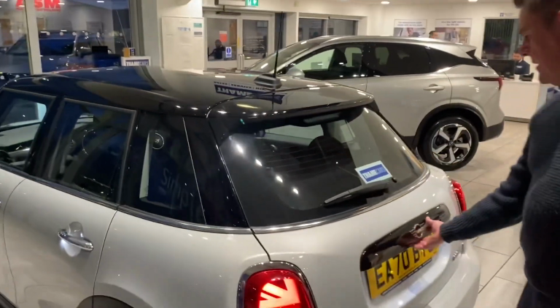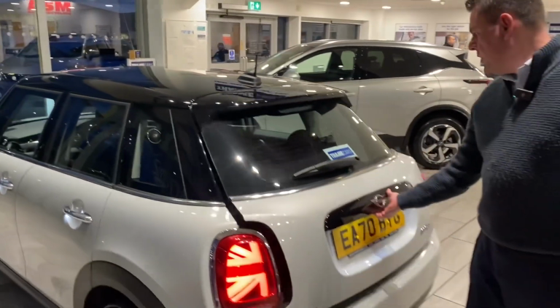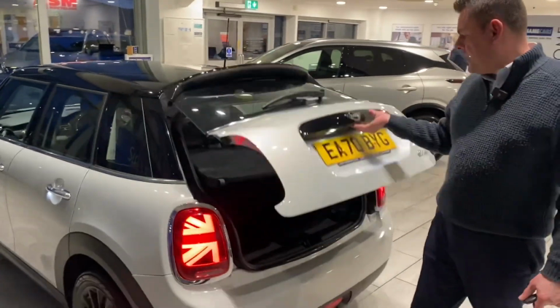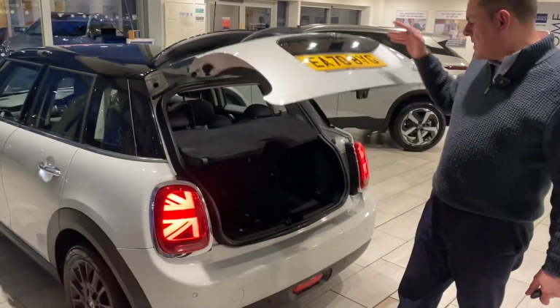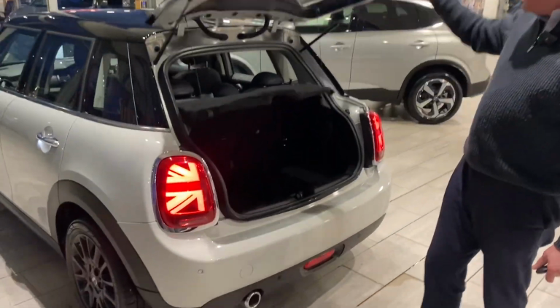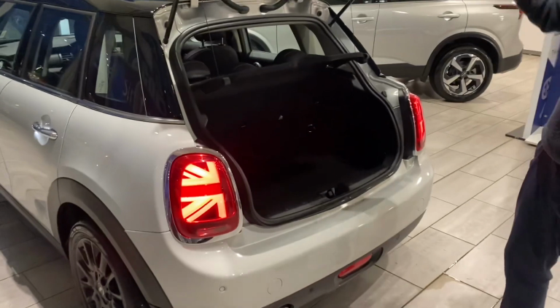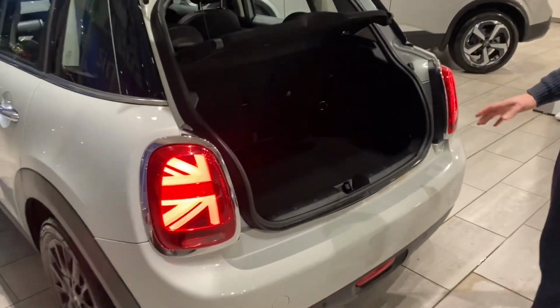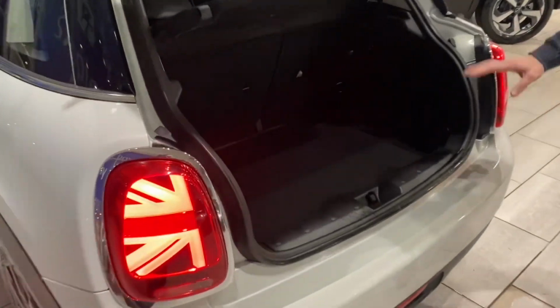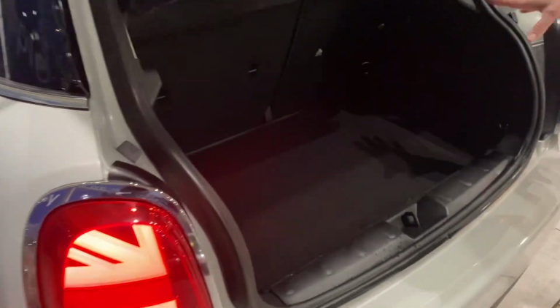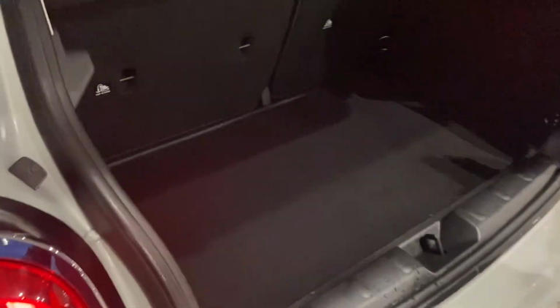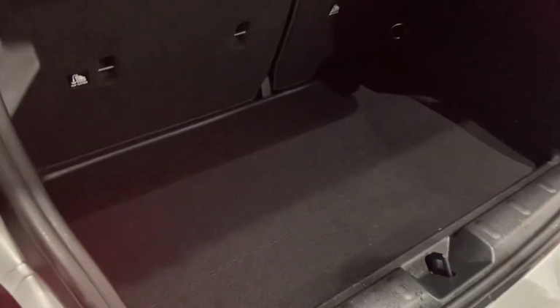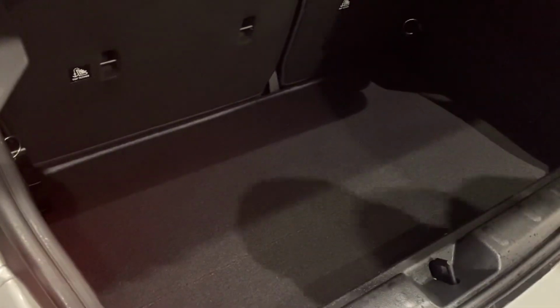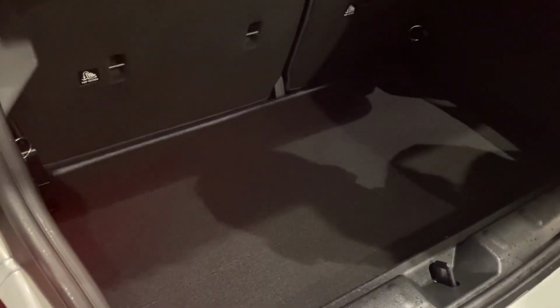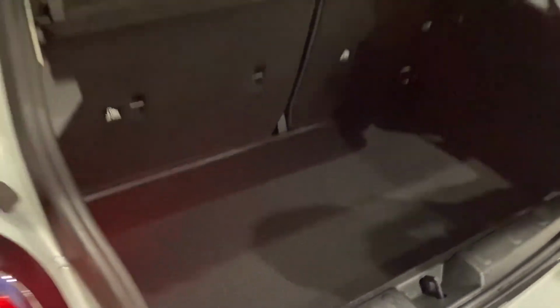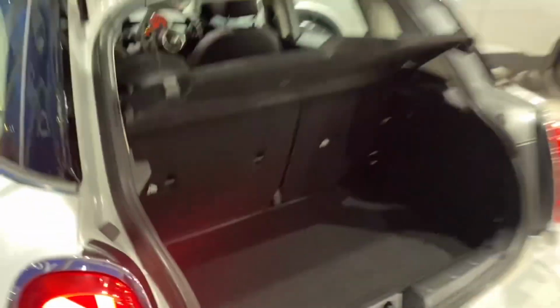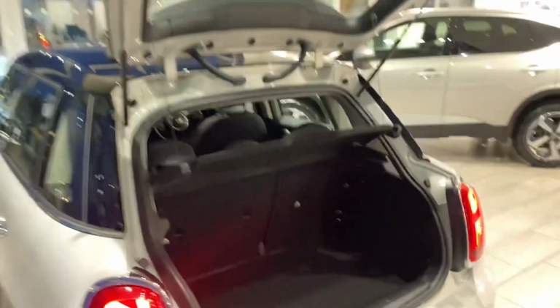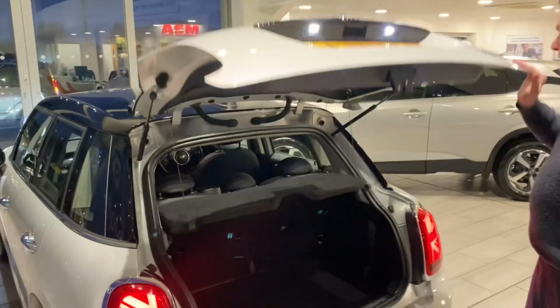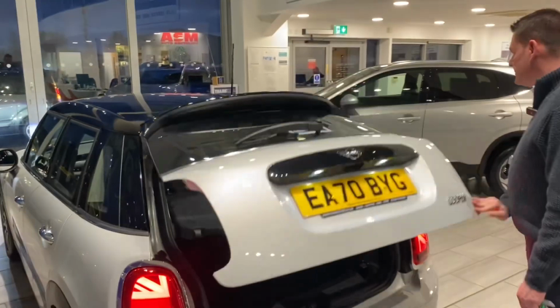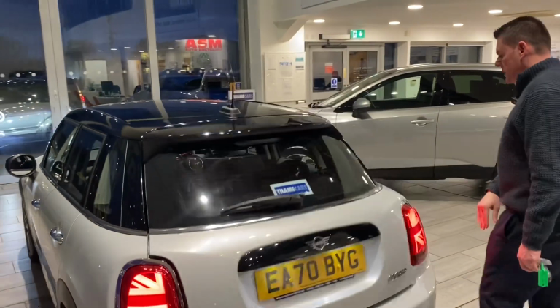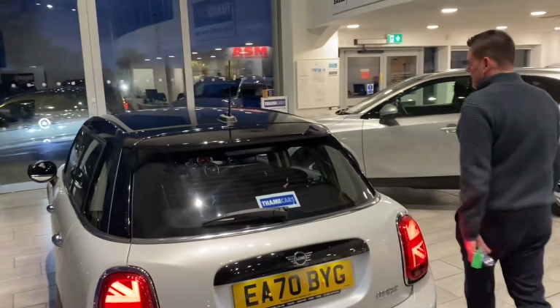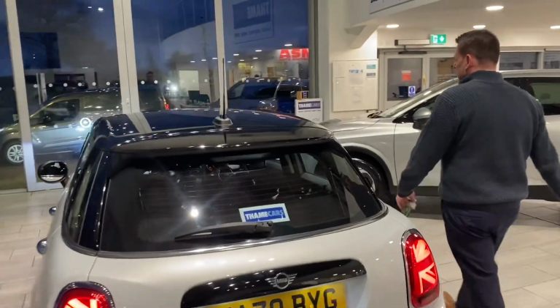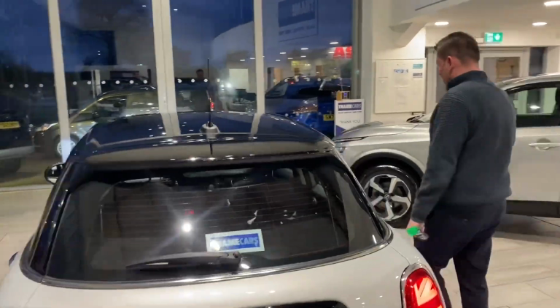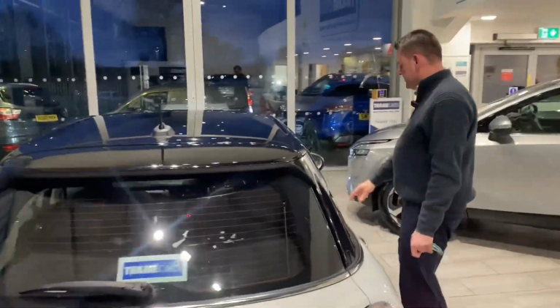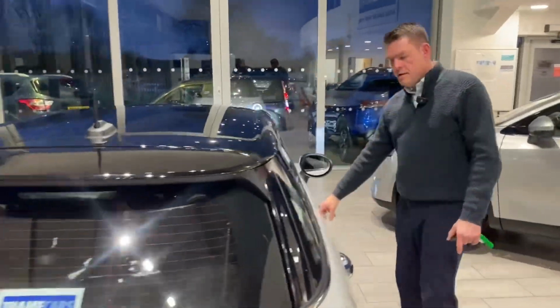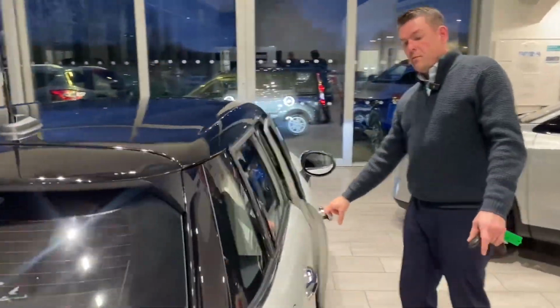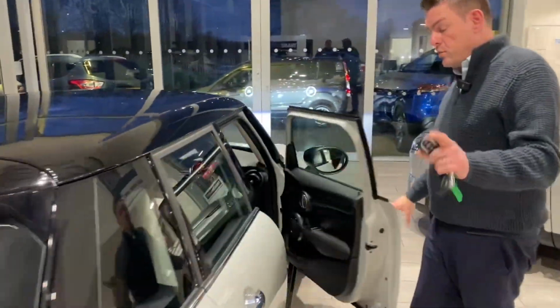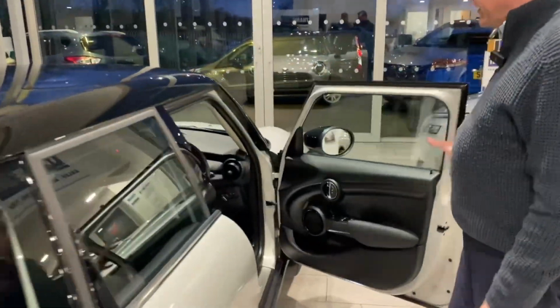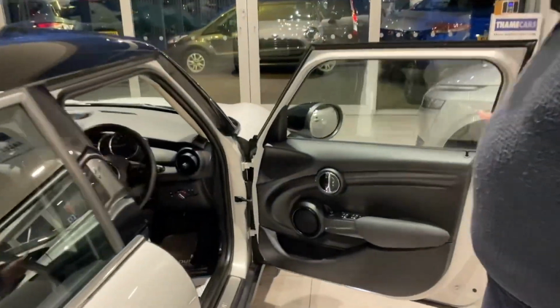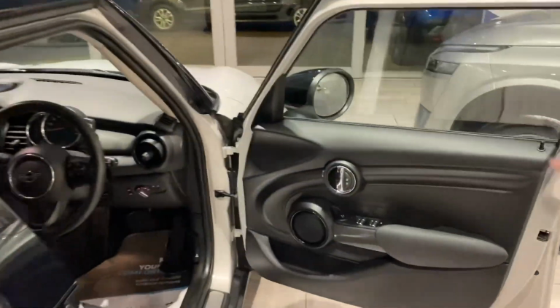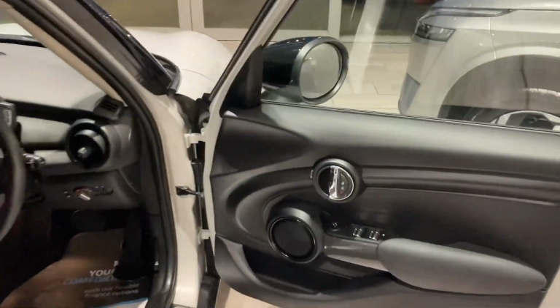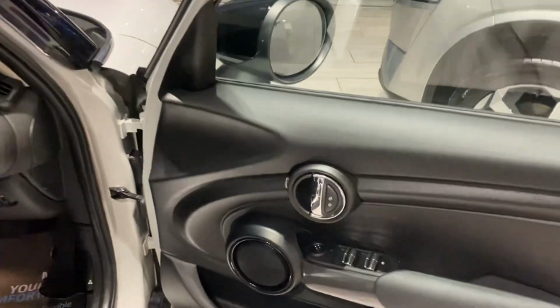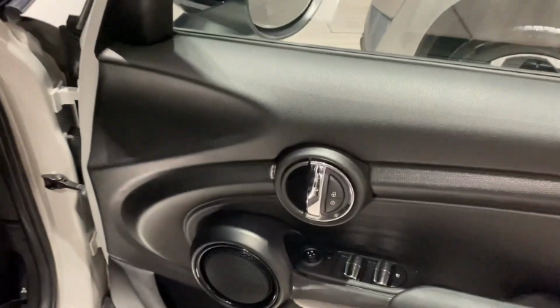It's a five-door Mini and comes with a decent-sized boot as well, and you've got folding rear seats too. In the front, it's got parking sensors all around as well, so that makes life easier.